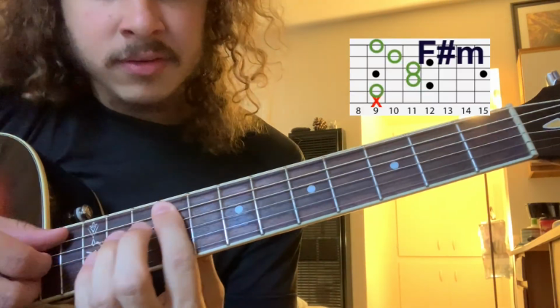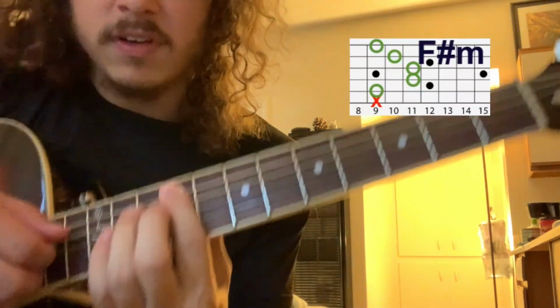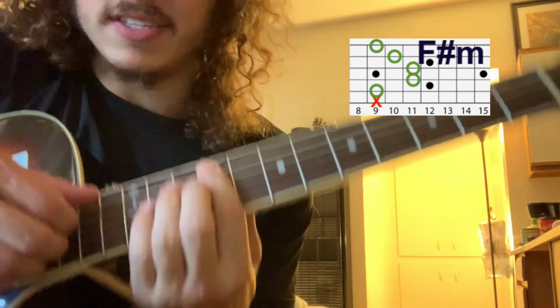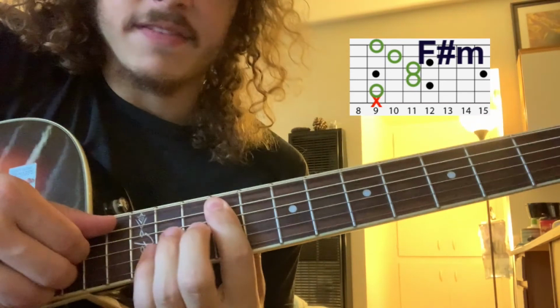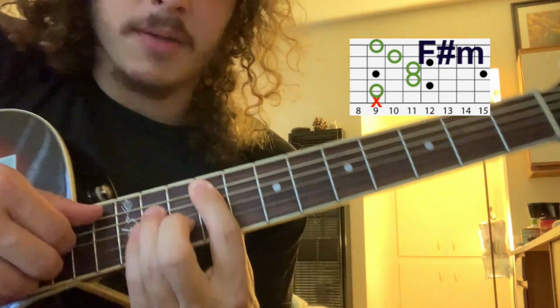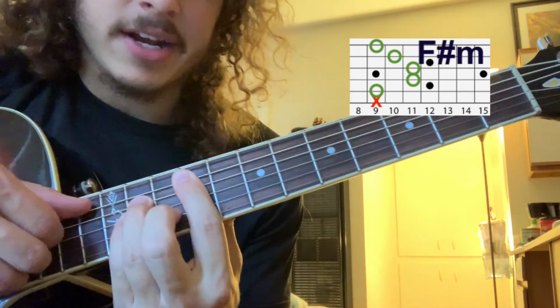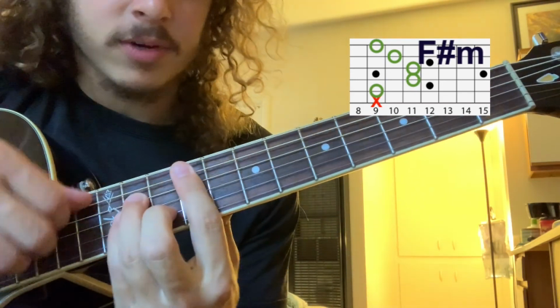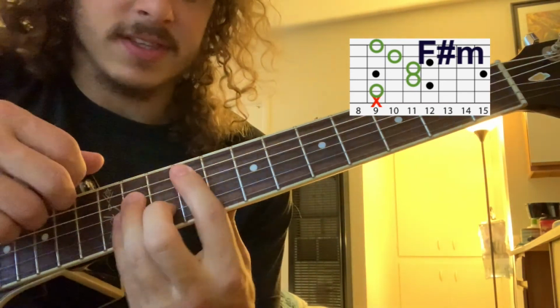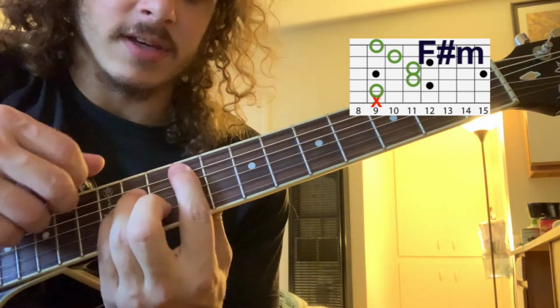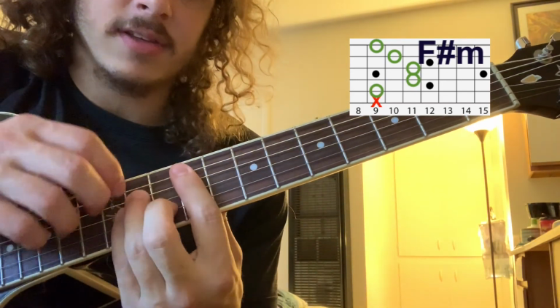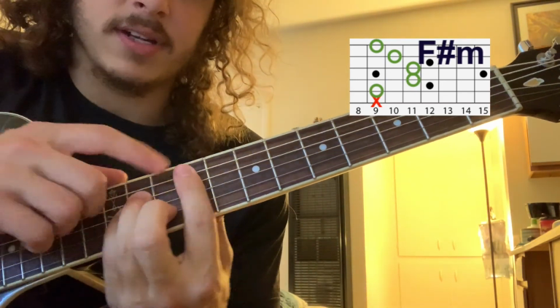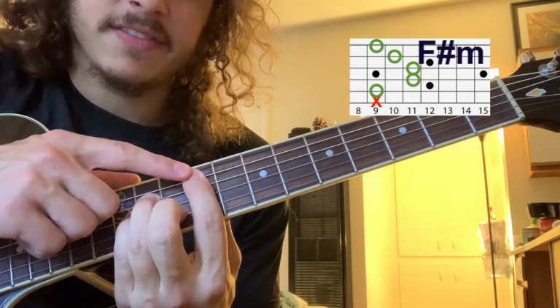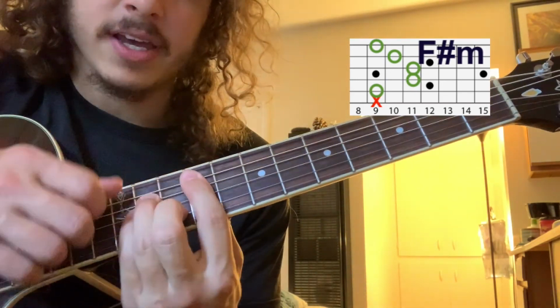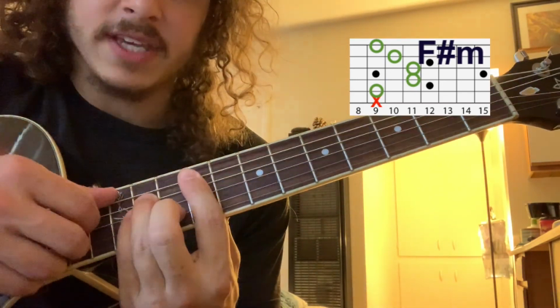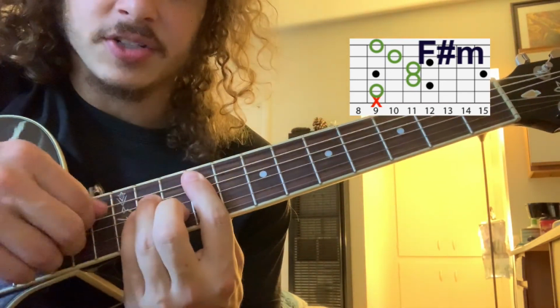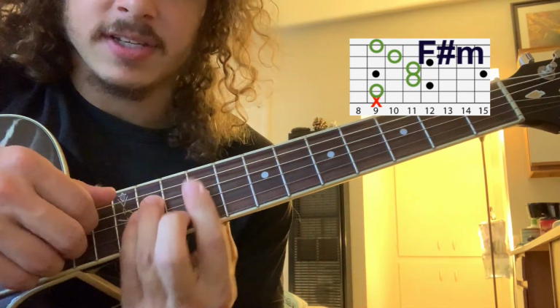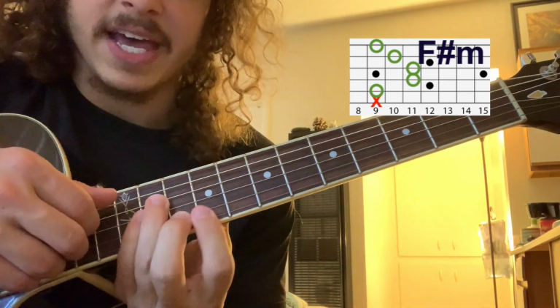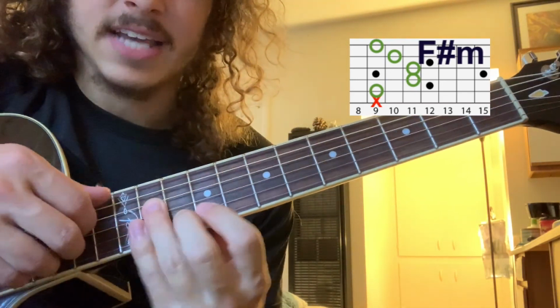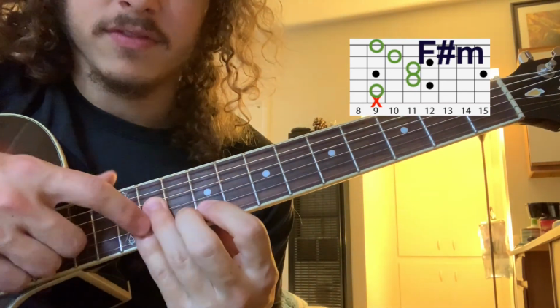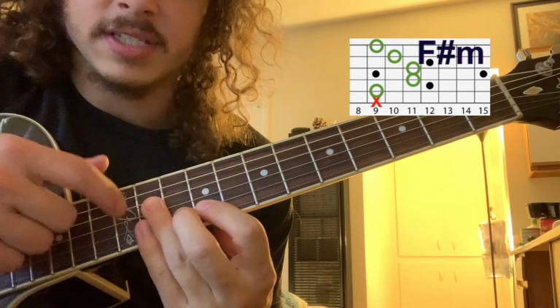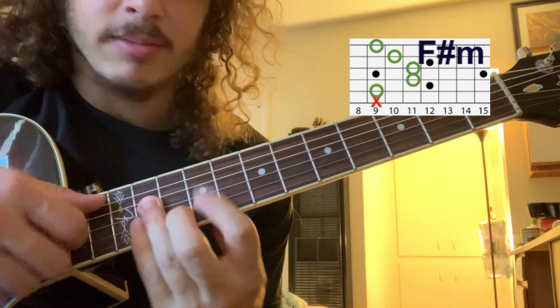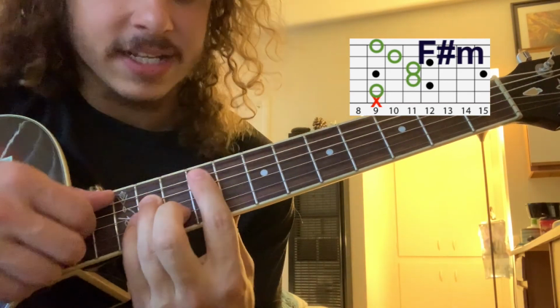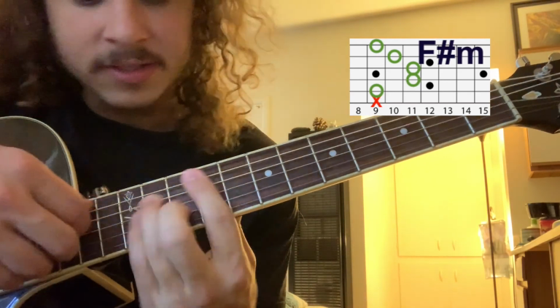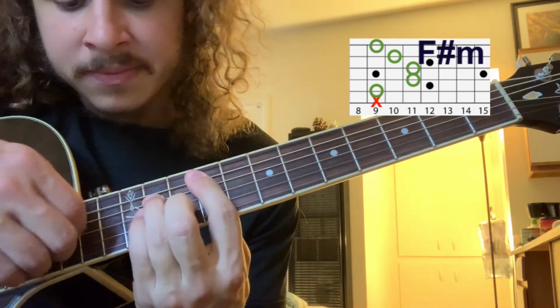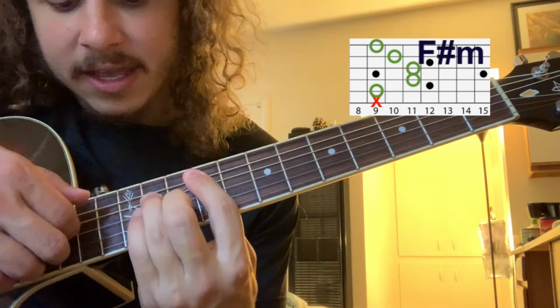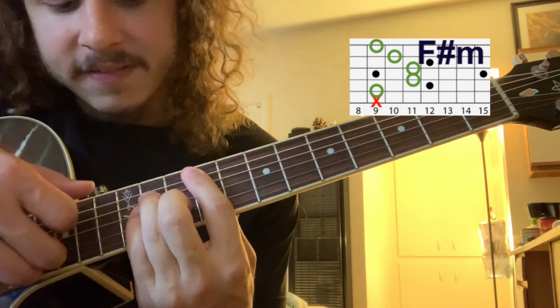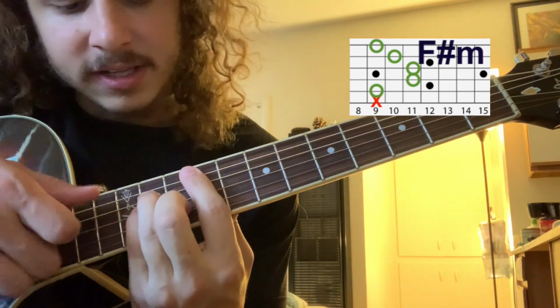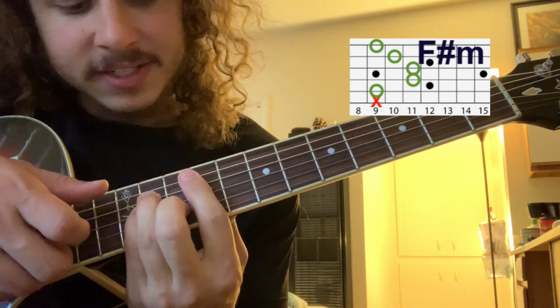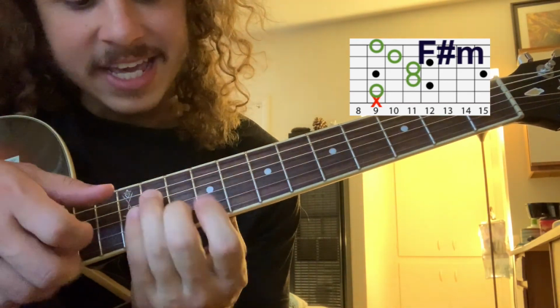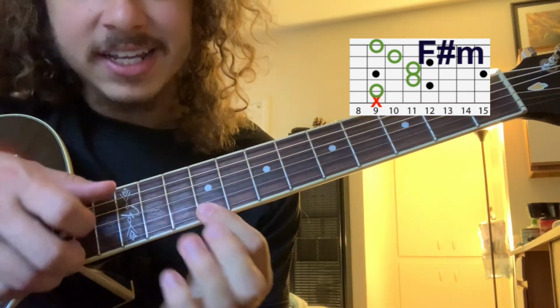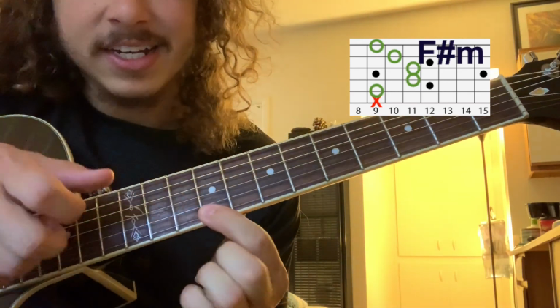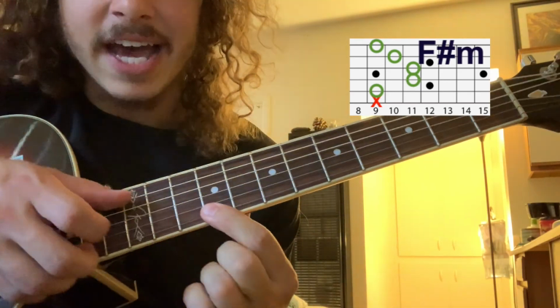Move it up to this F sharp minor, where it's the 9th fret on the A string — it's the last dot before you get to the double dots — 11, 11, 10, 9.